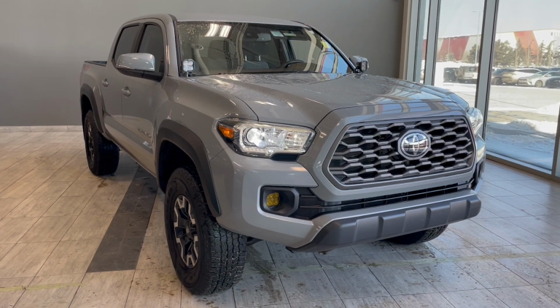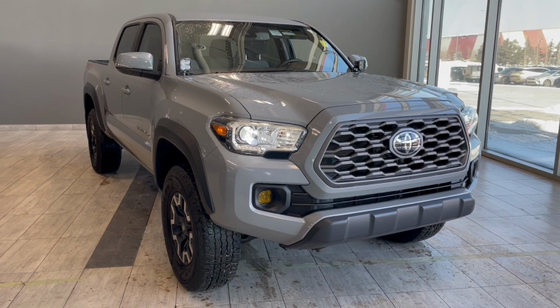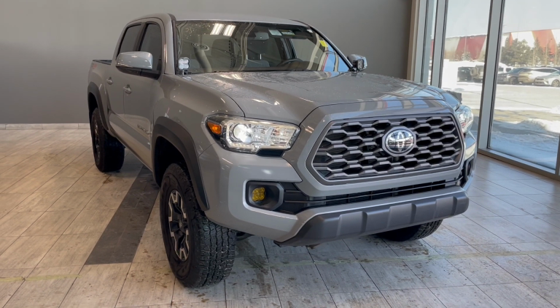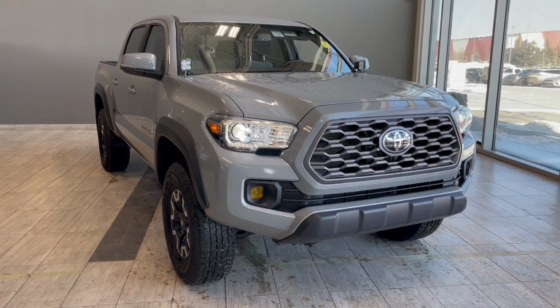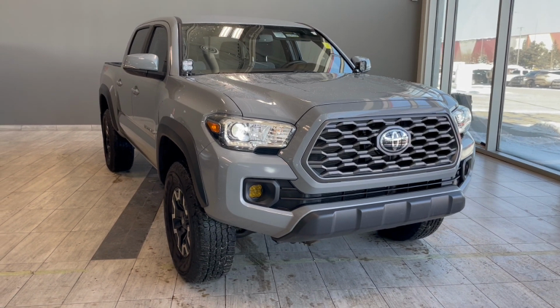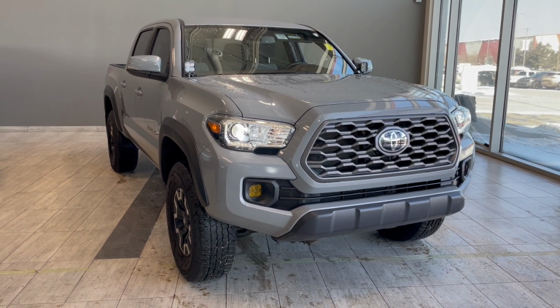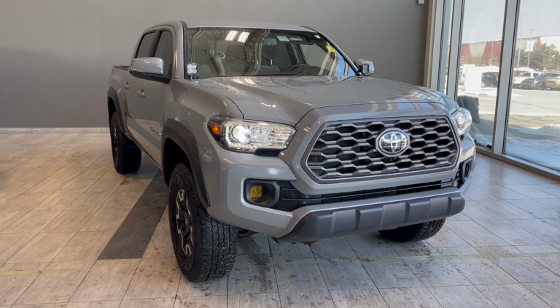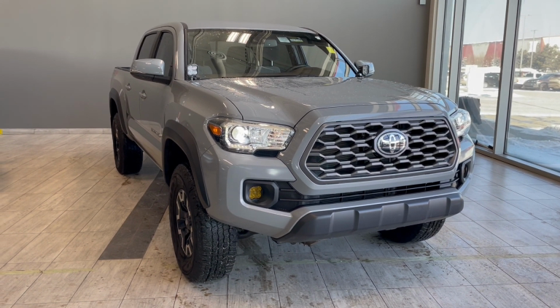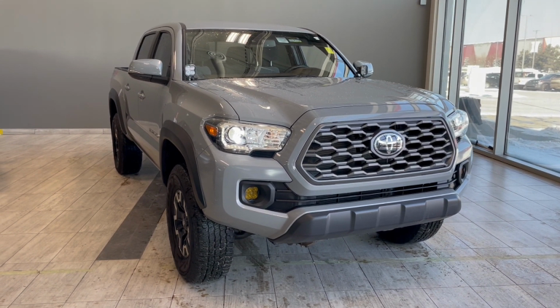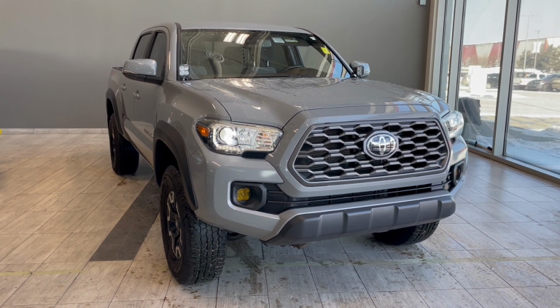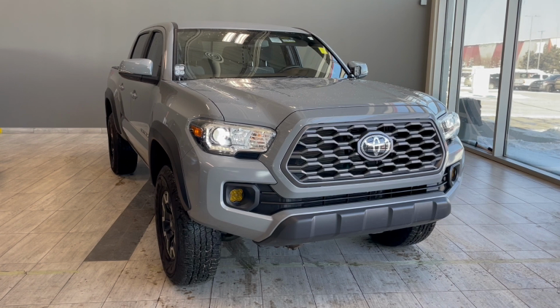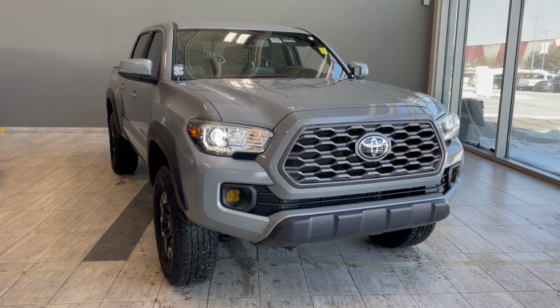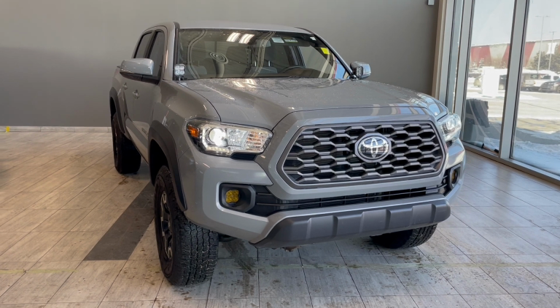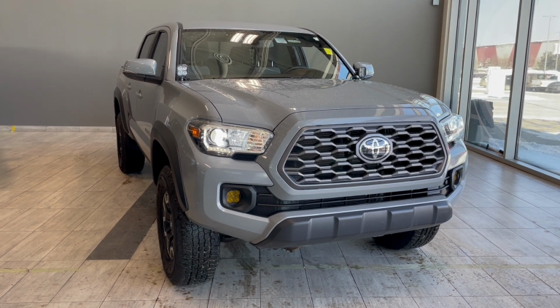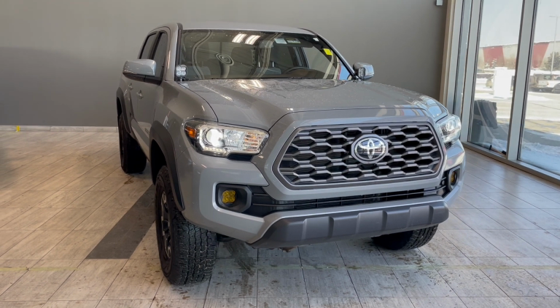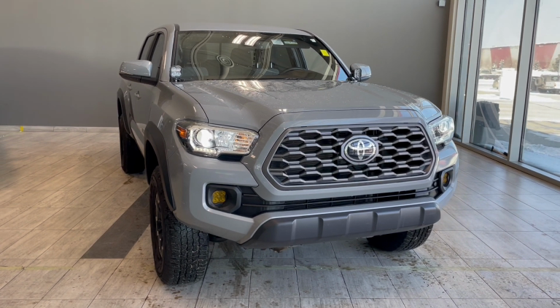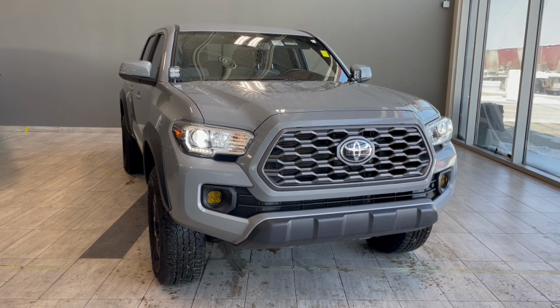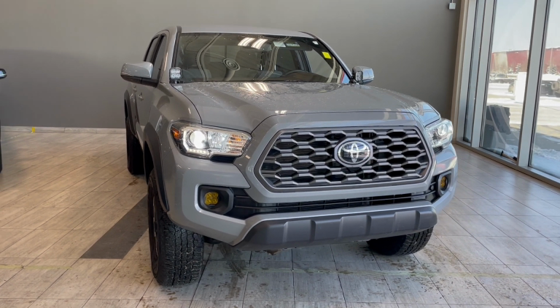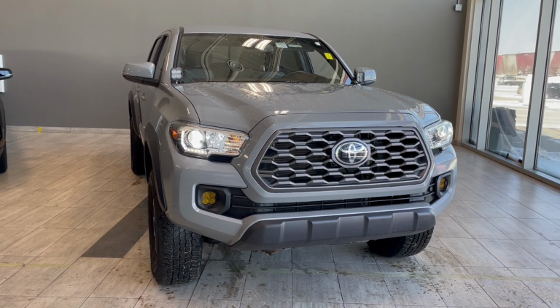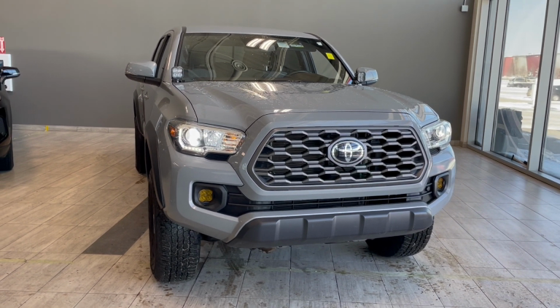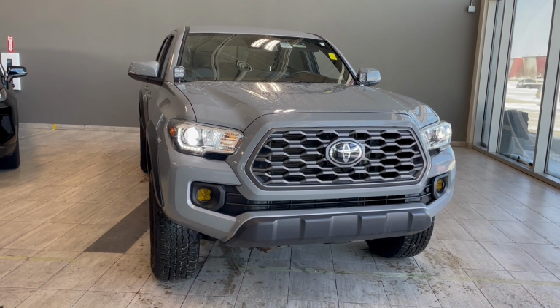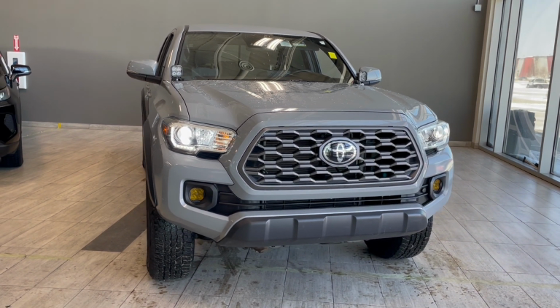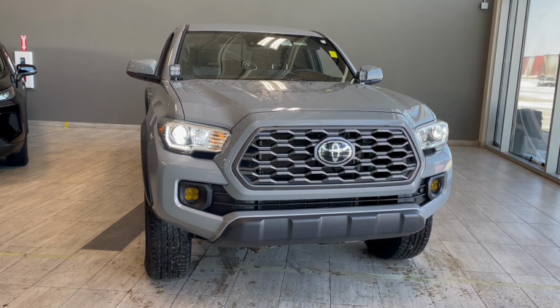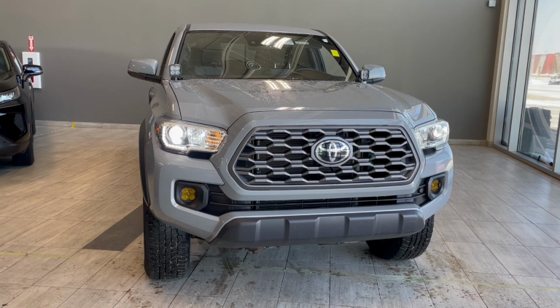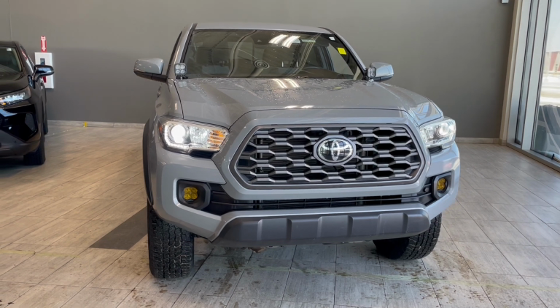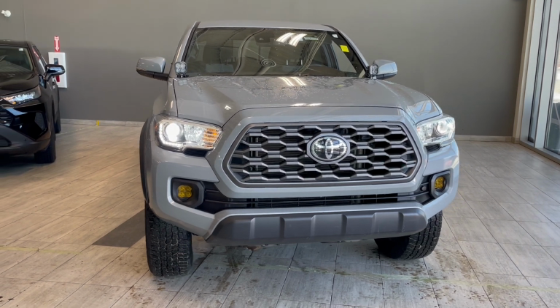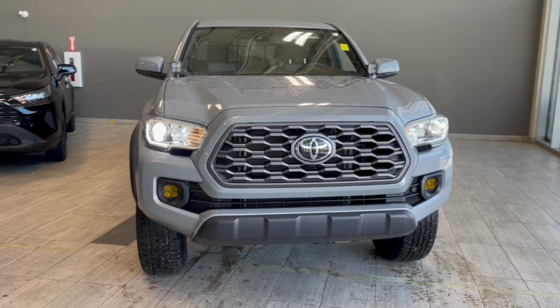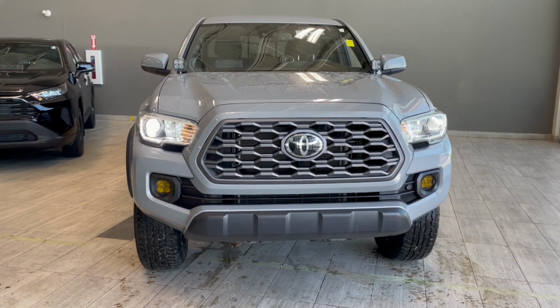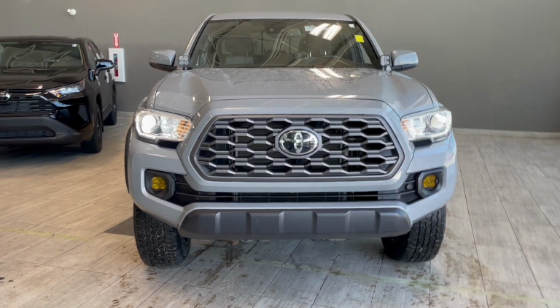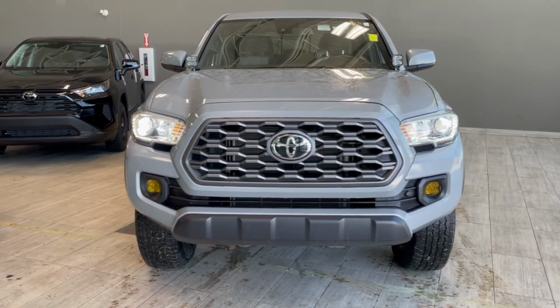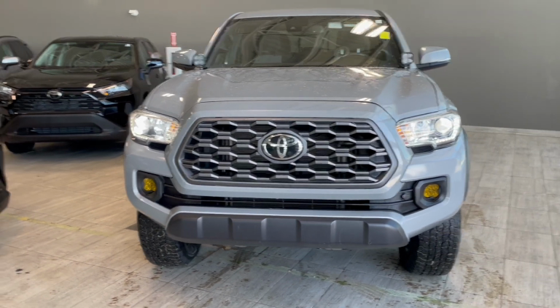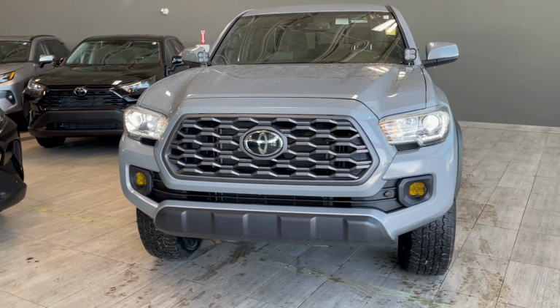Welcome back to another video walk around. Today we have a 2020 Toyota Tacoma TRD Off-Road in the color cement gray. This truck rides on 17-inch wheels. We're just going to take a quick look around the vehicle.